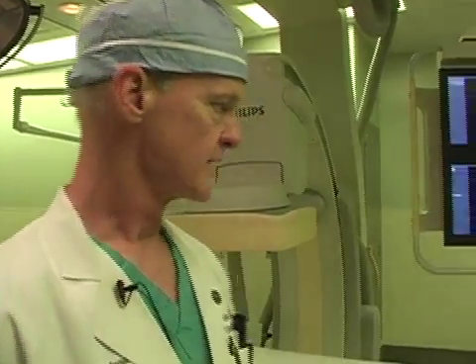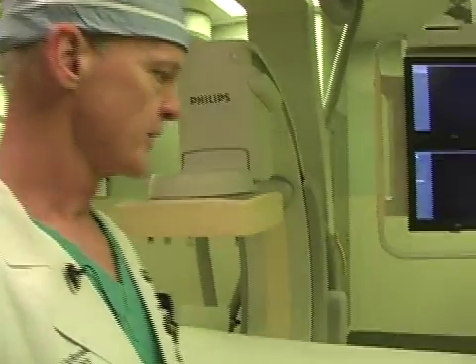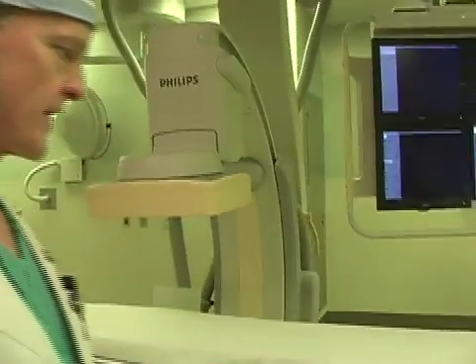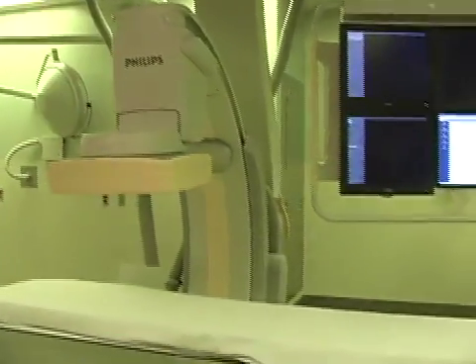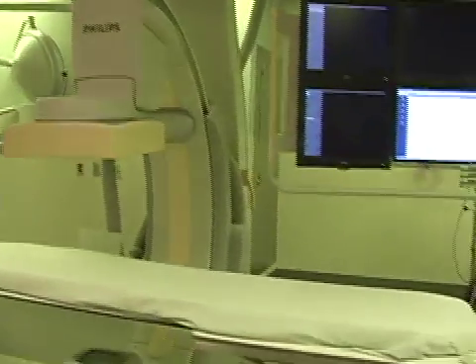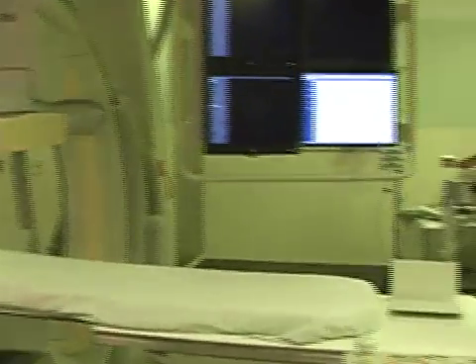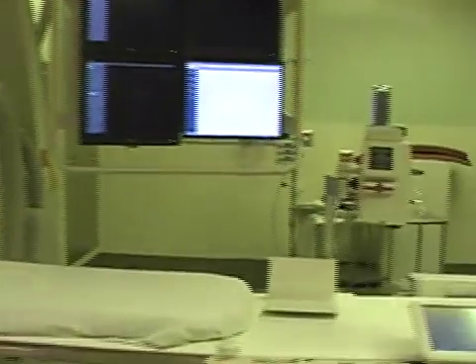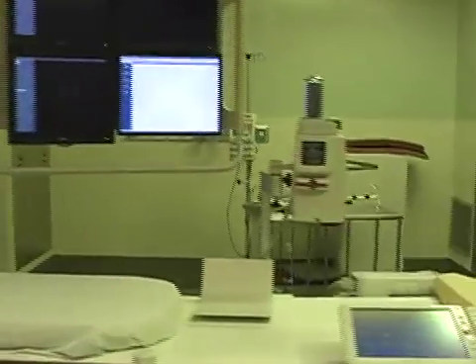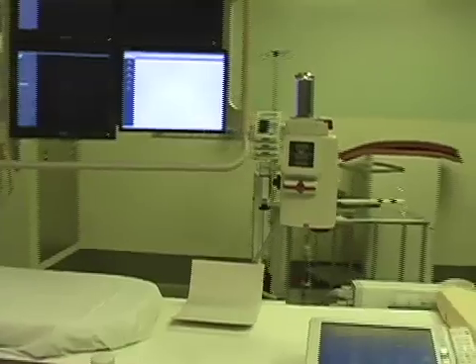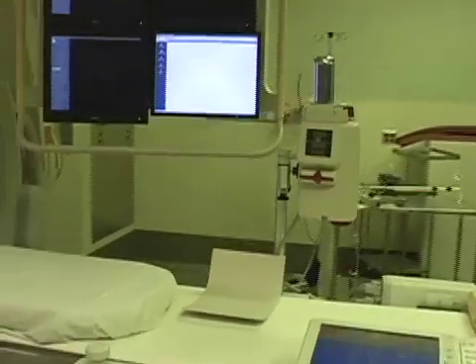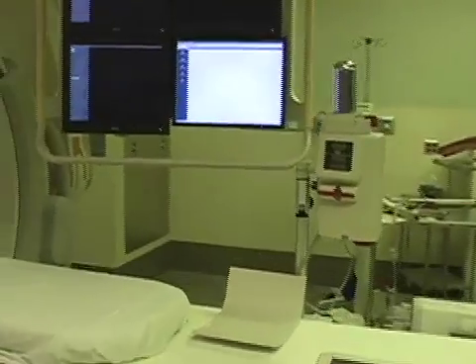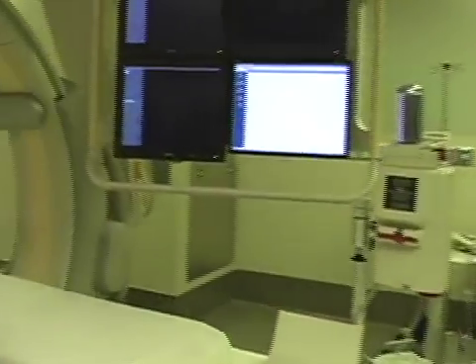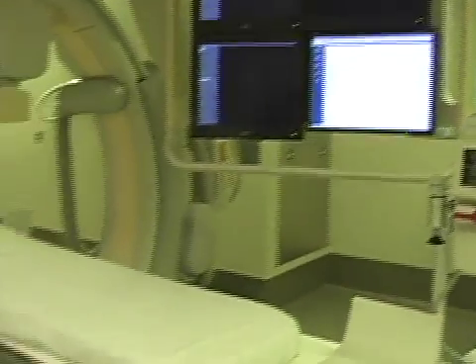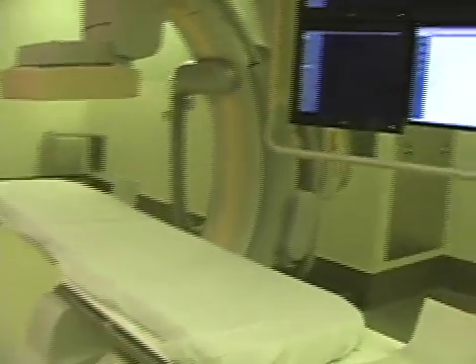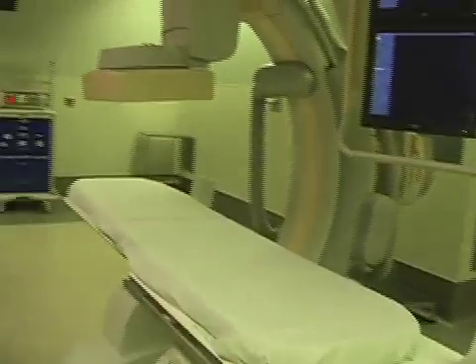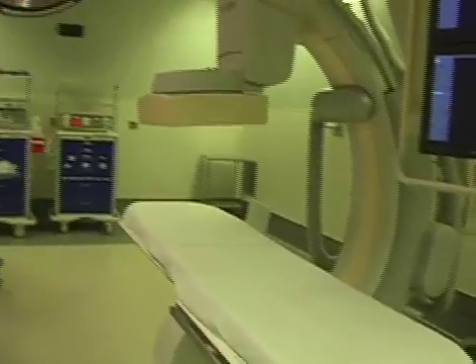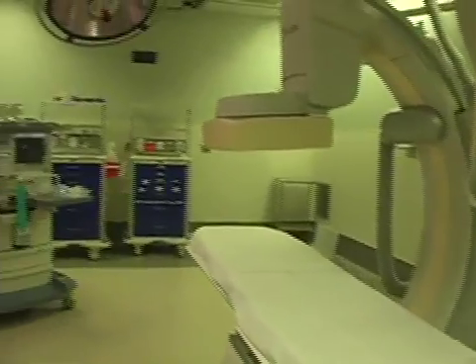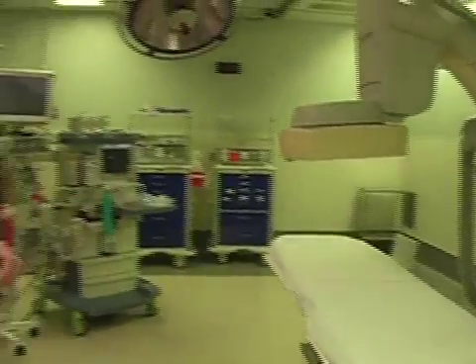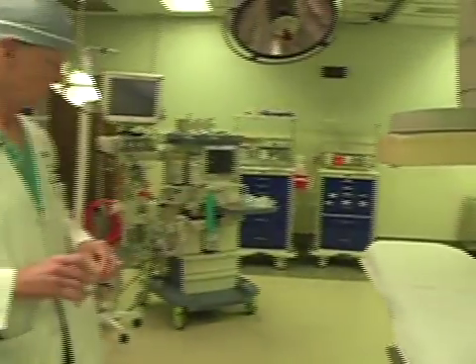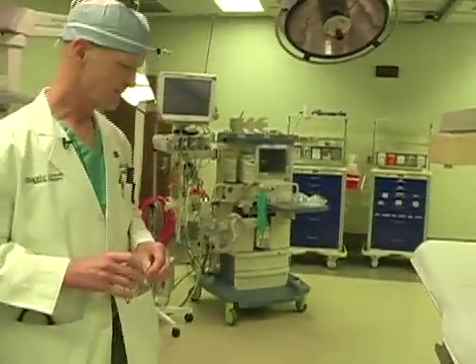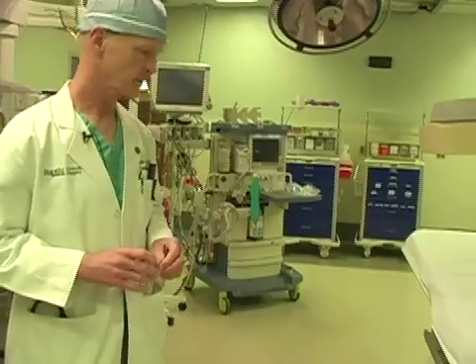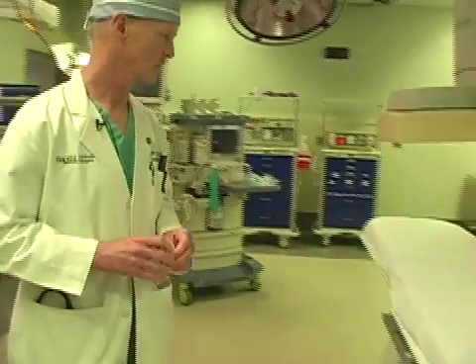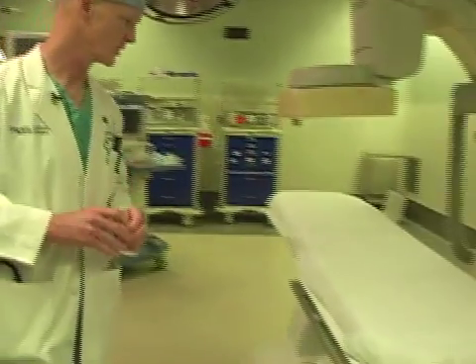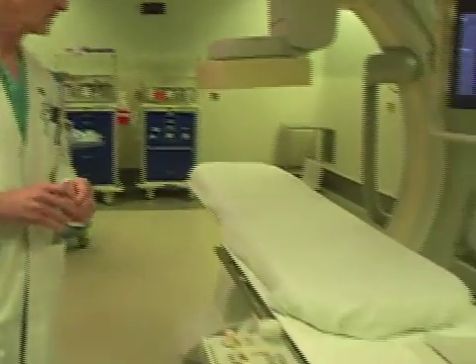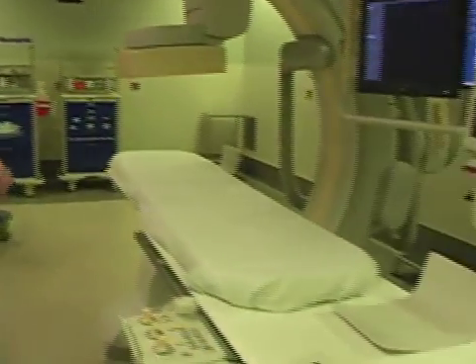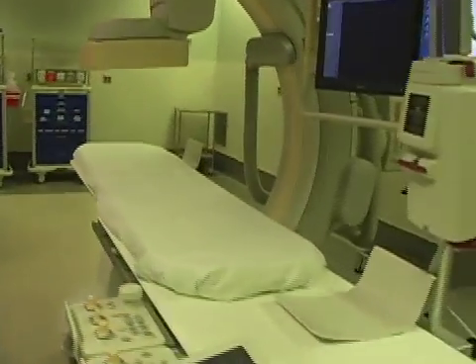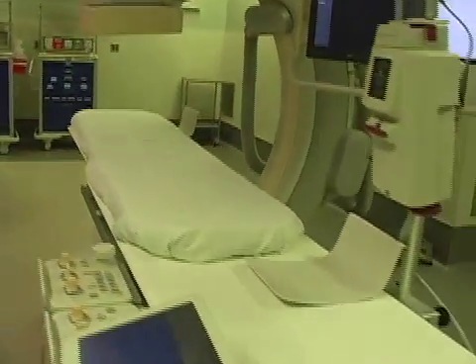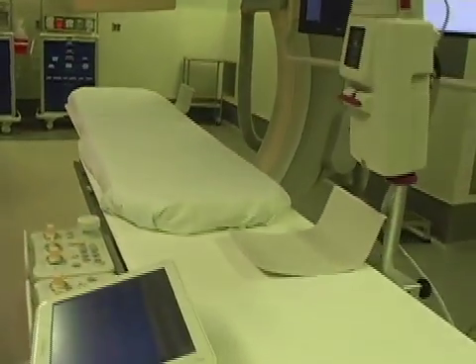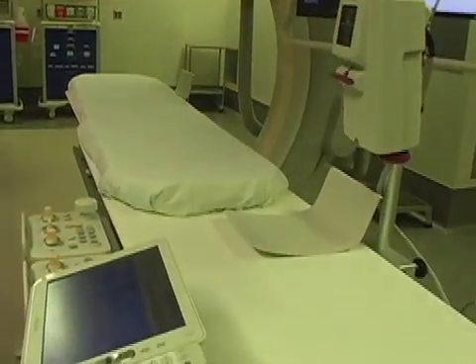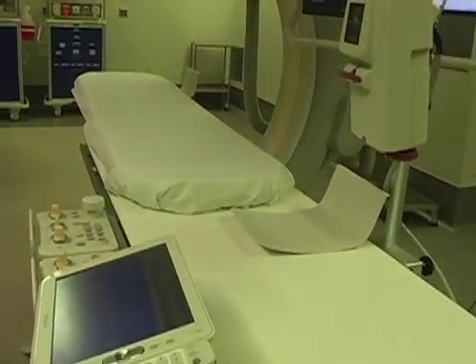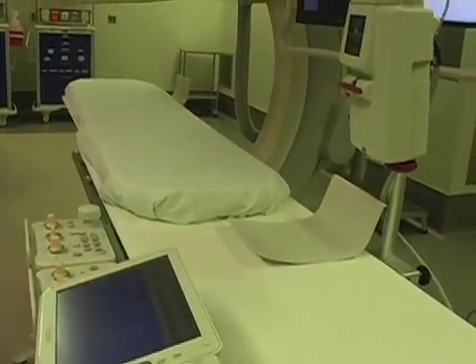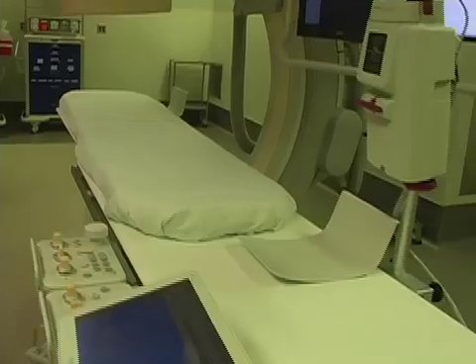On the other hand, the equipment in this hybrid room entails that sophisticated imaging equipment. This is a Philips Allura FD20 system.